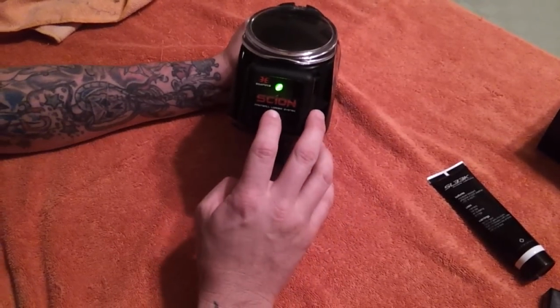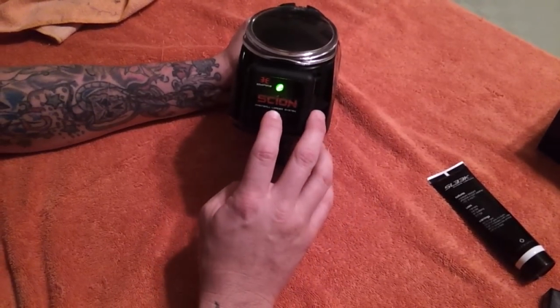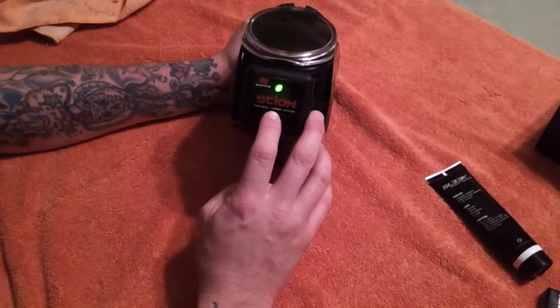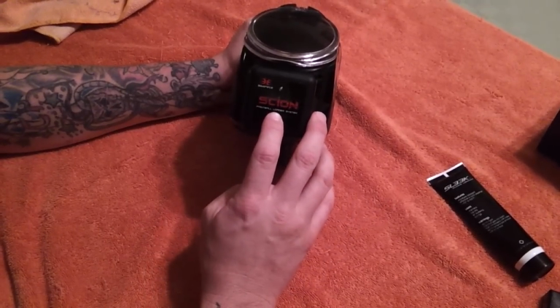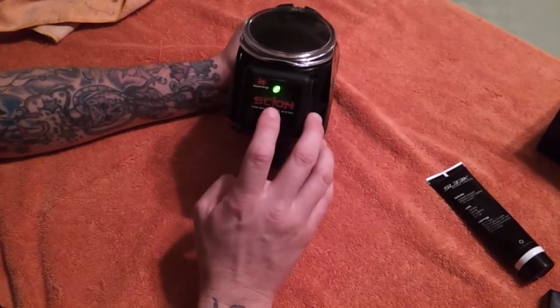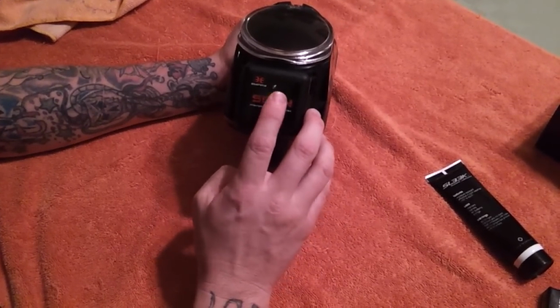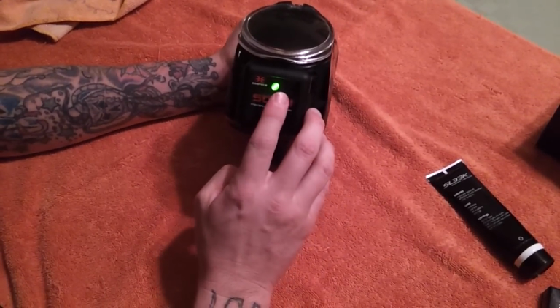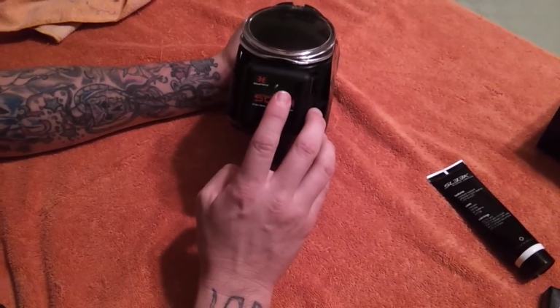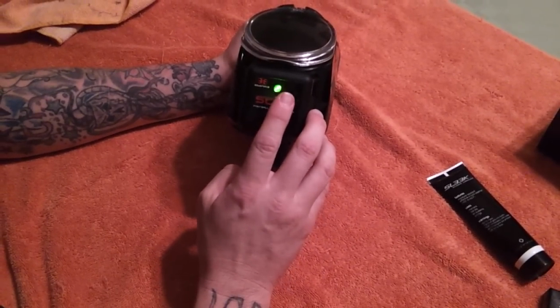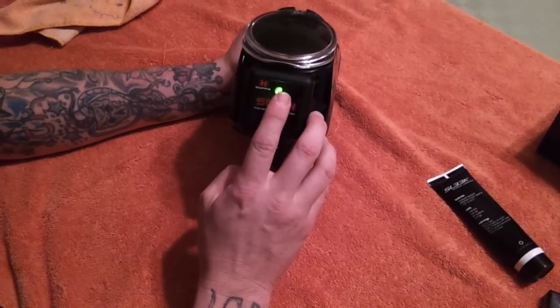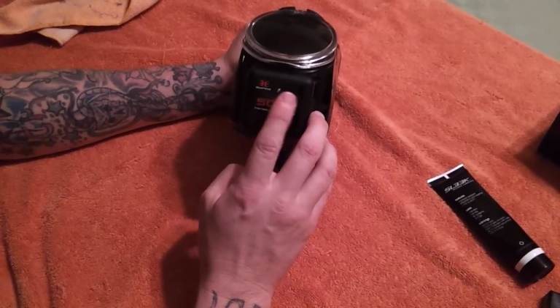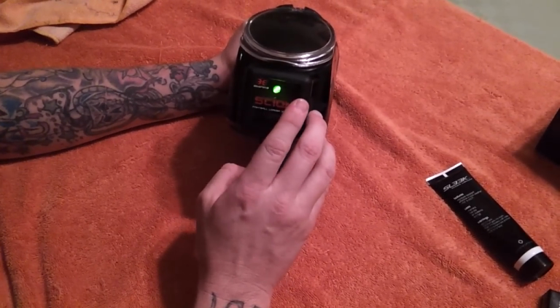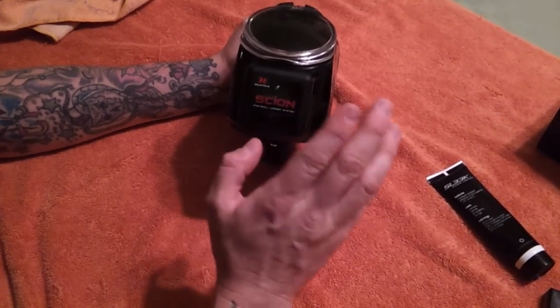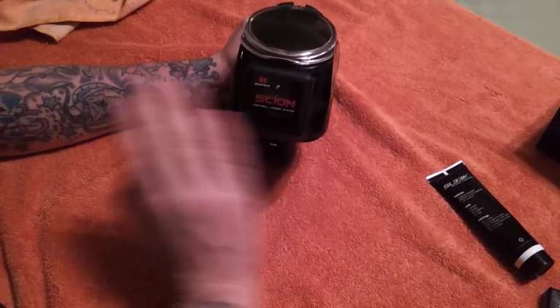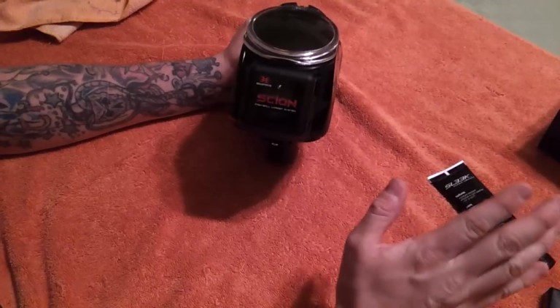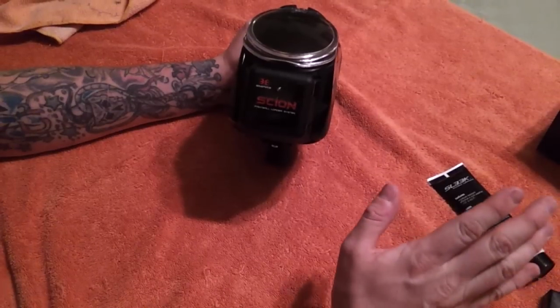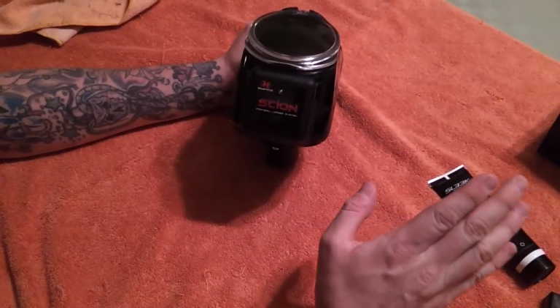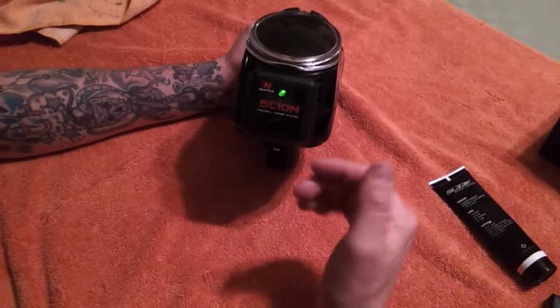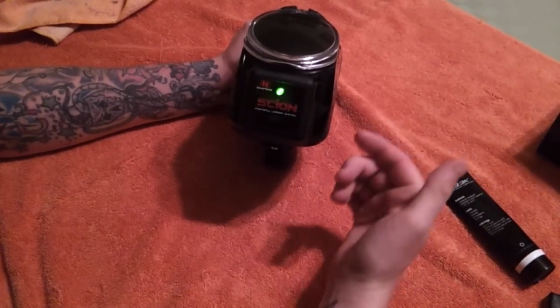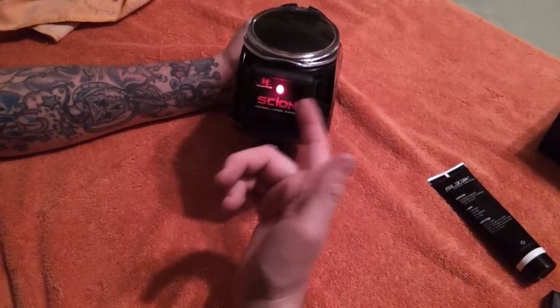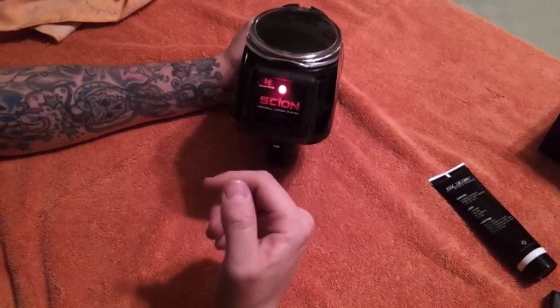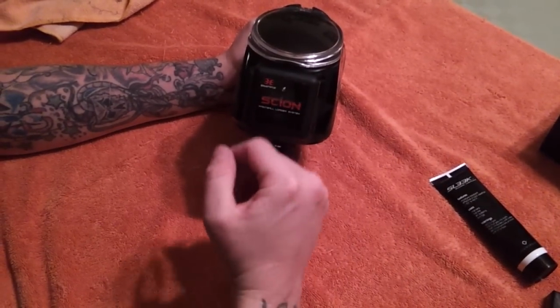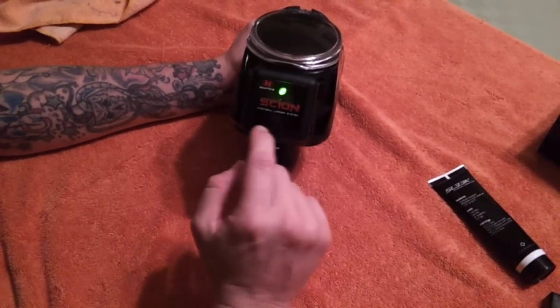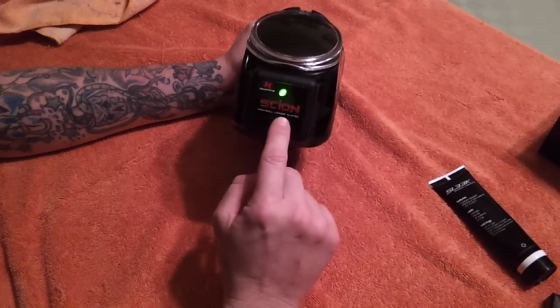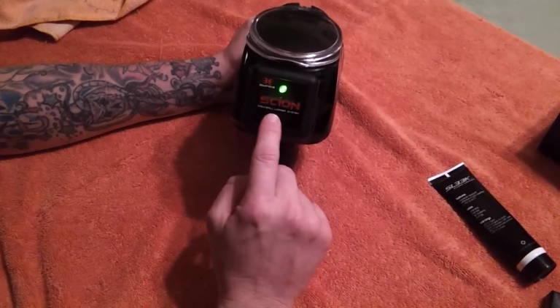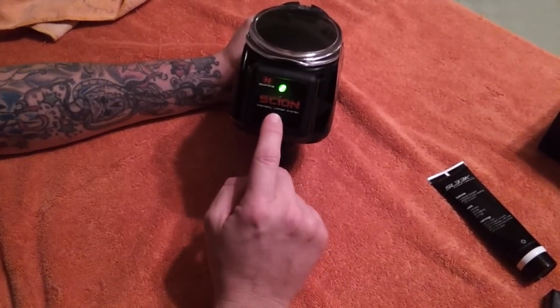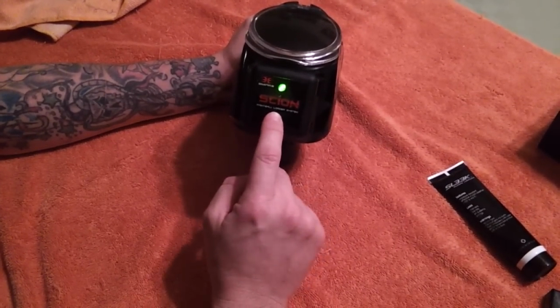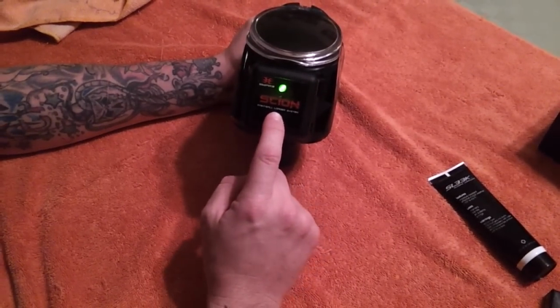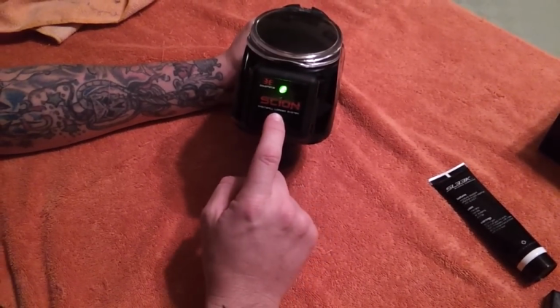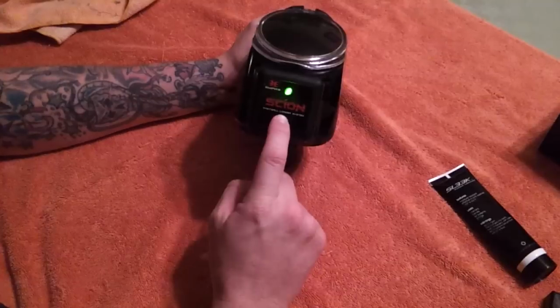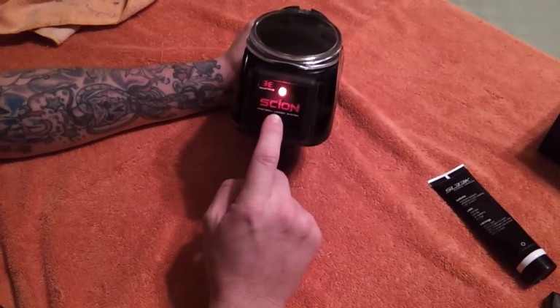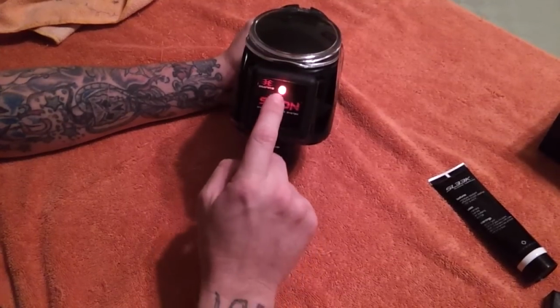Let's hold it down to check it — one, two, three, four, five. Now if you don't change anything within a few seconds it takes you back. Now let's go into the self-test mode.